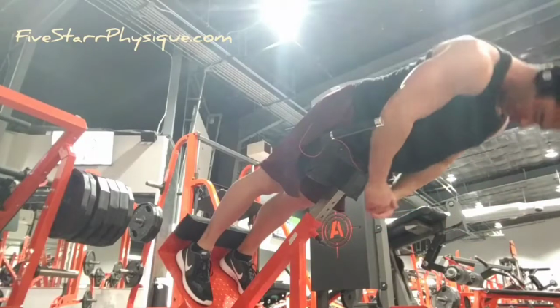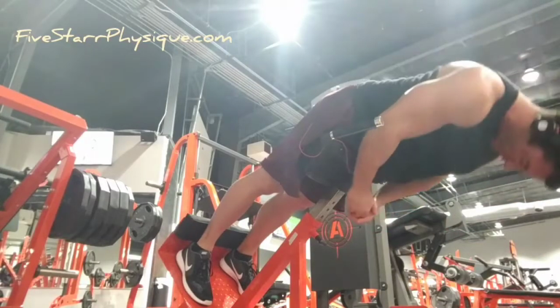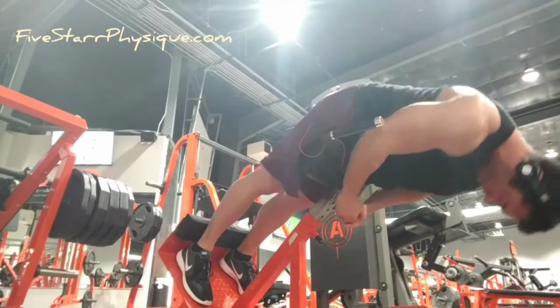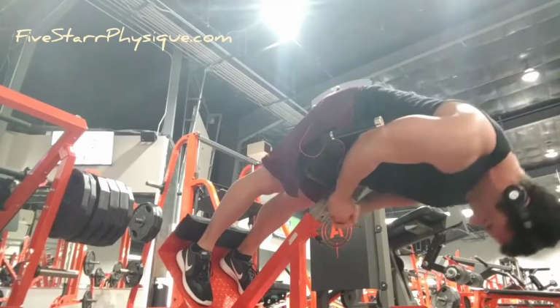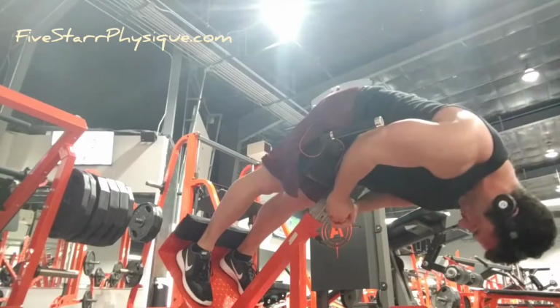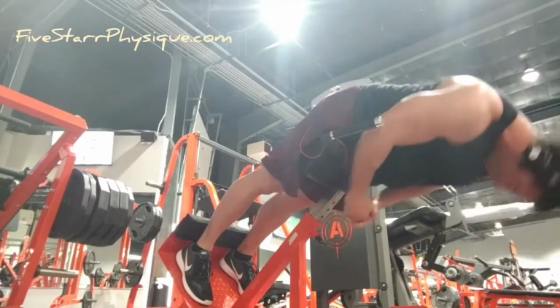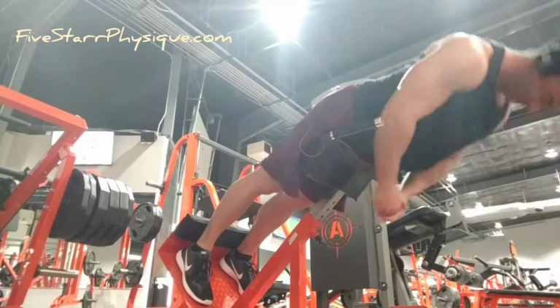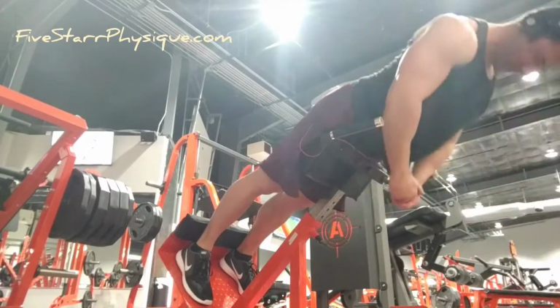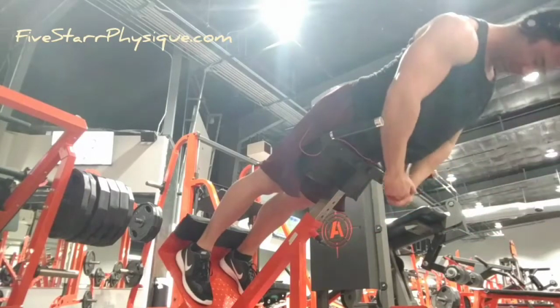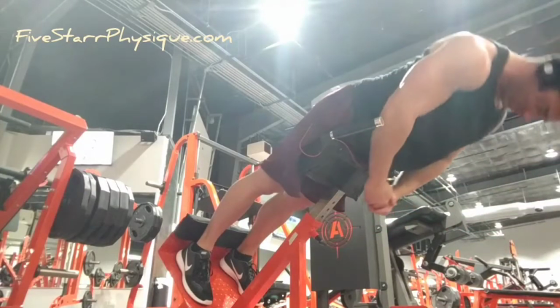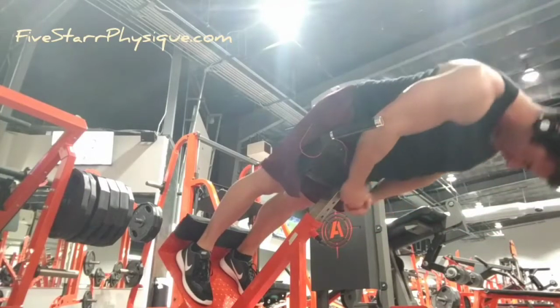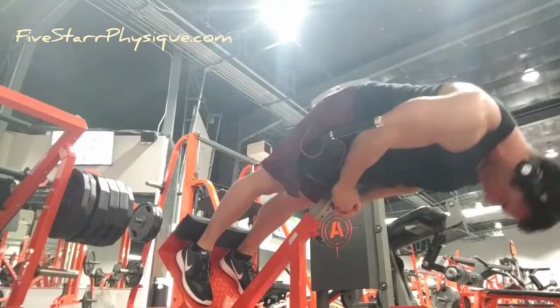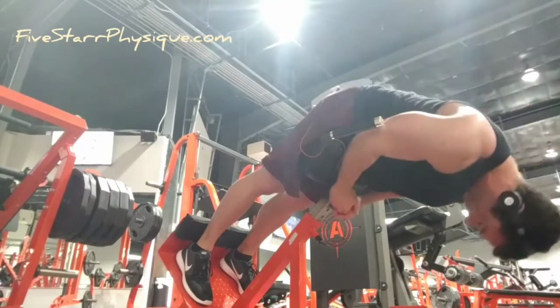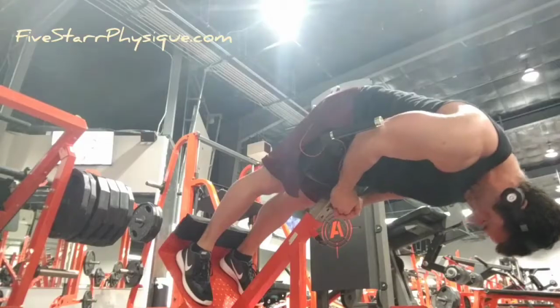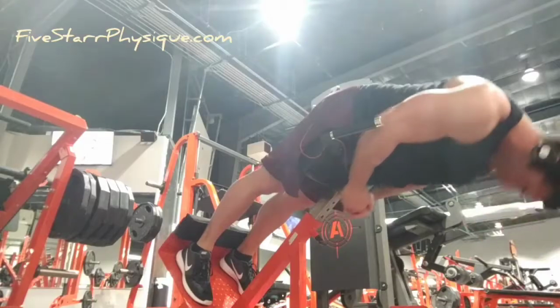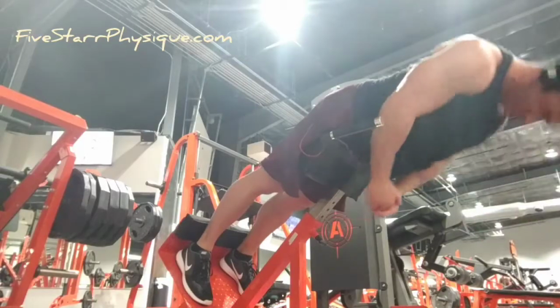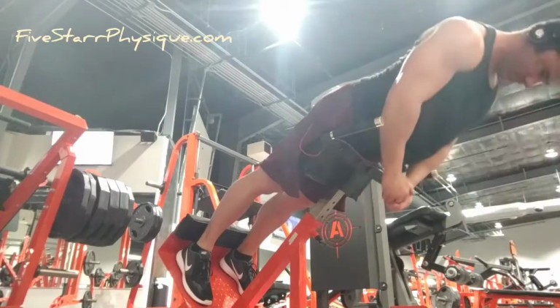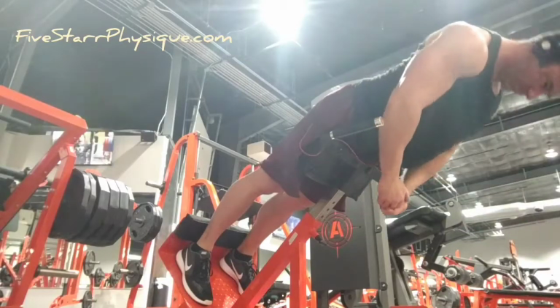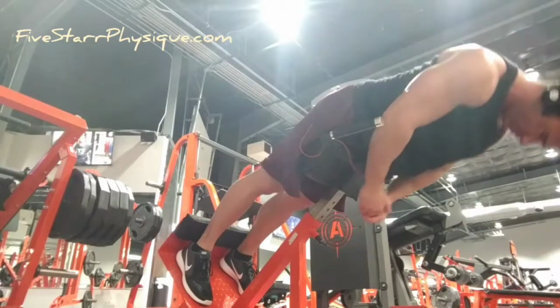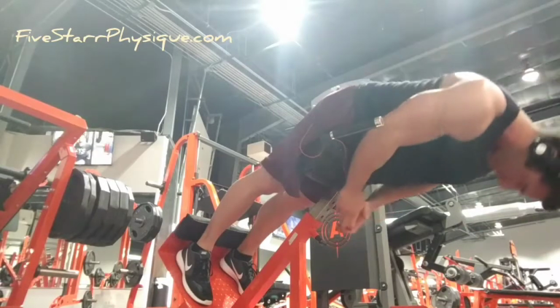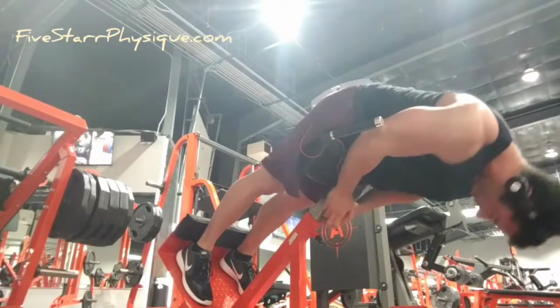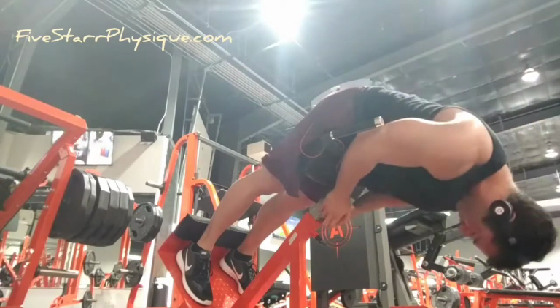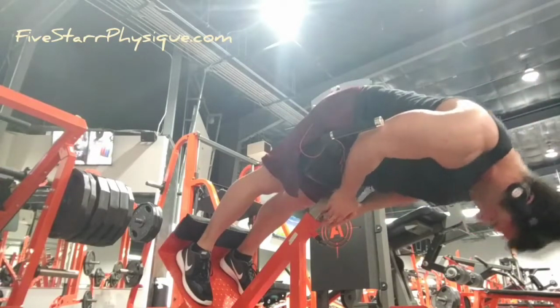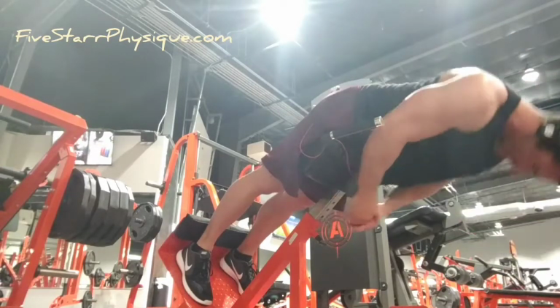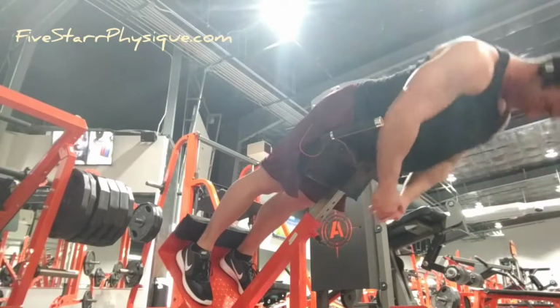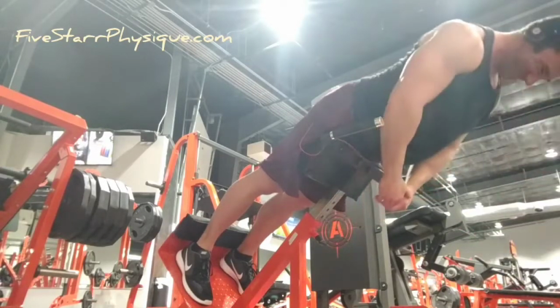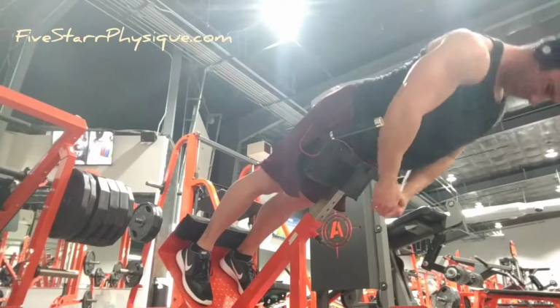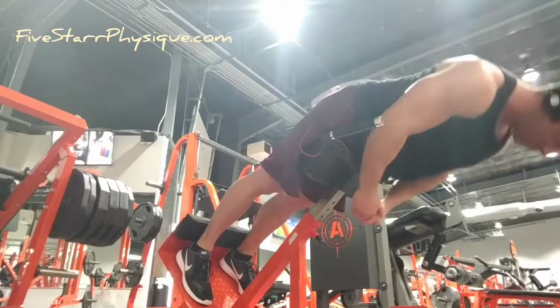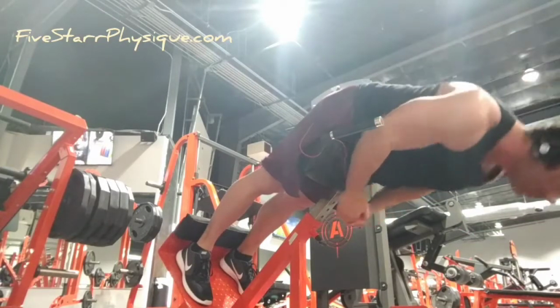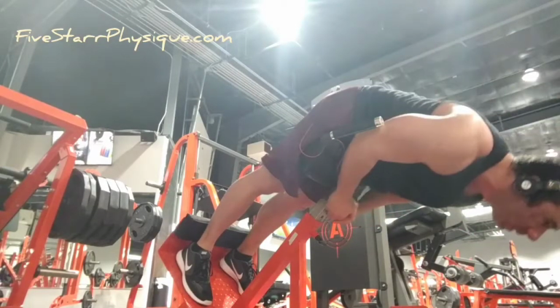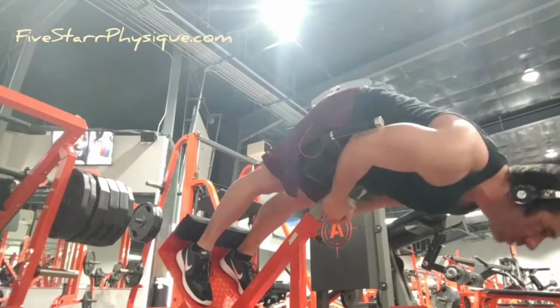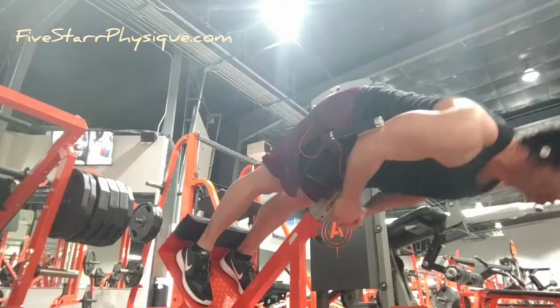This is the way to do it. I typically like to do these unweighted, just because I can really focus on what the muscle feels. It's not something where you need to add a ton of weight to it anyway.